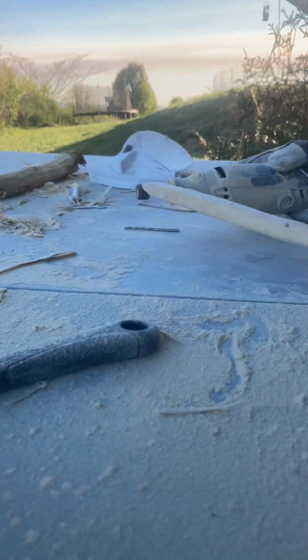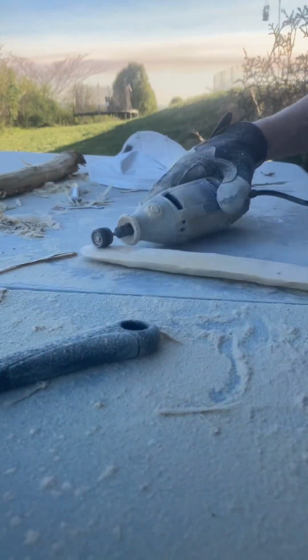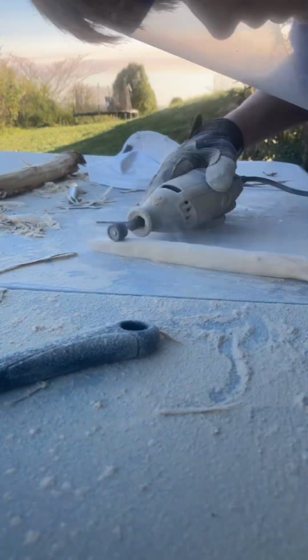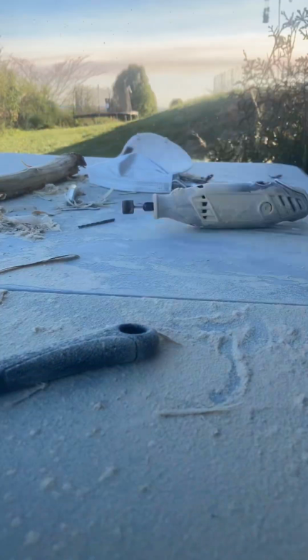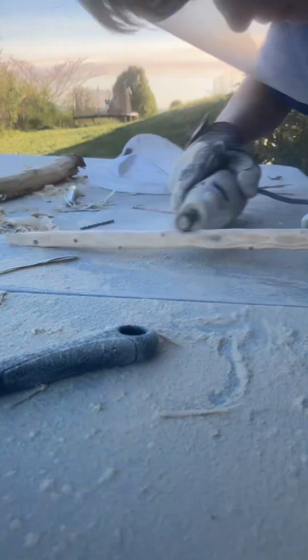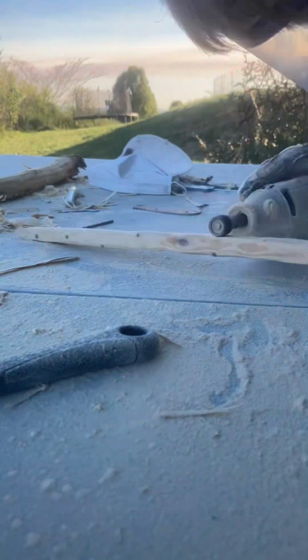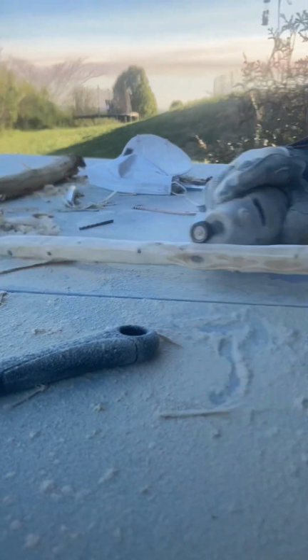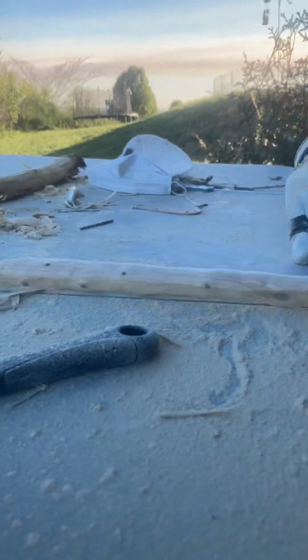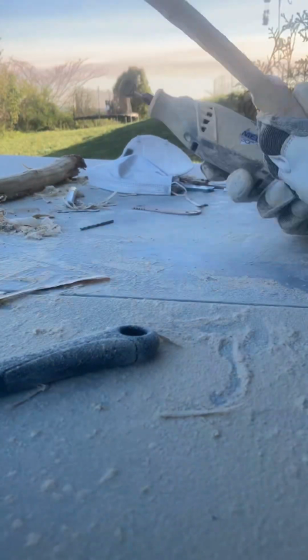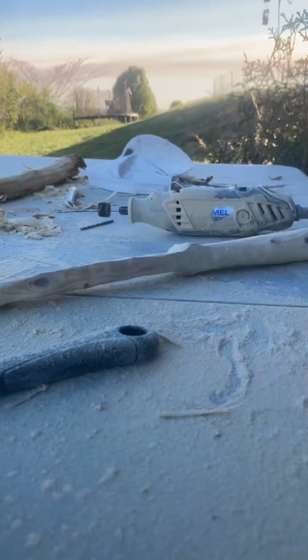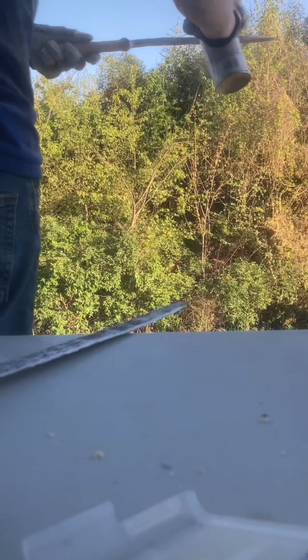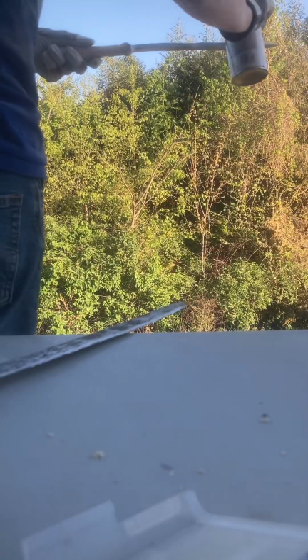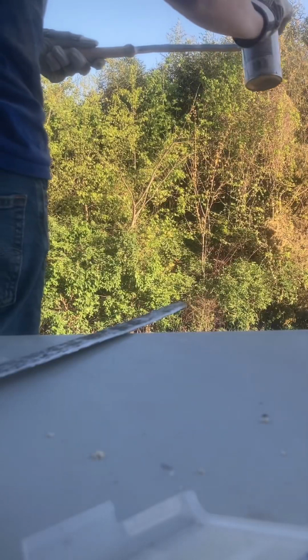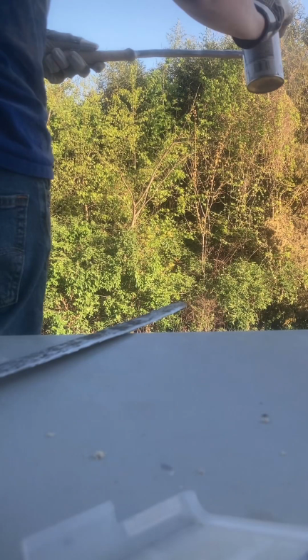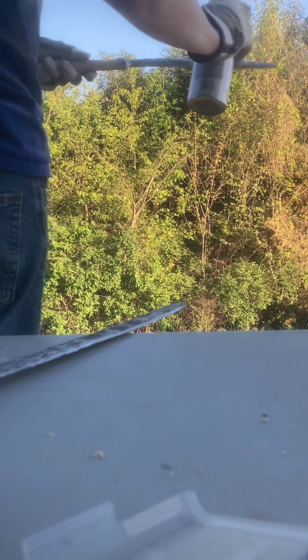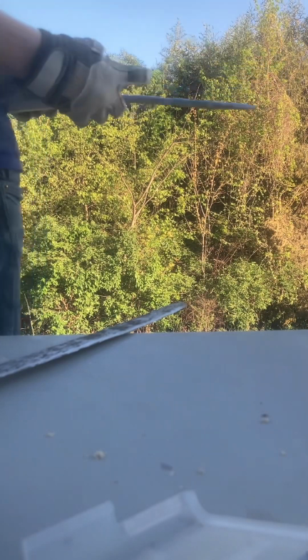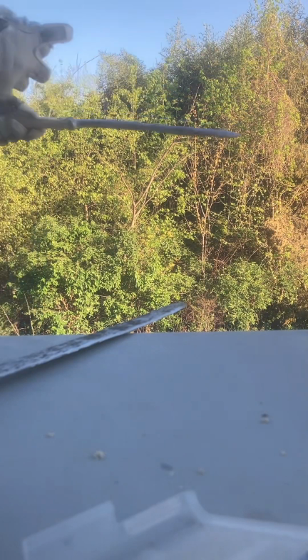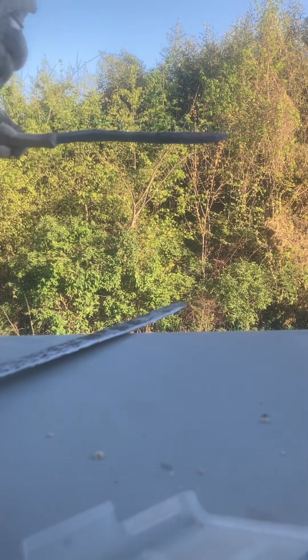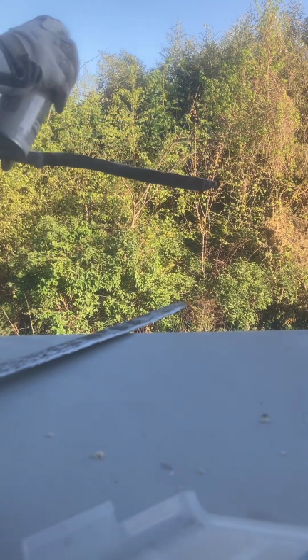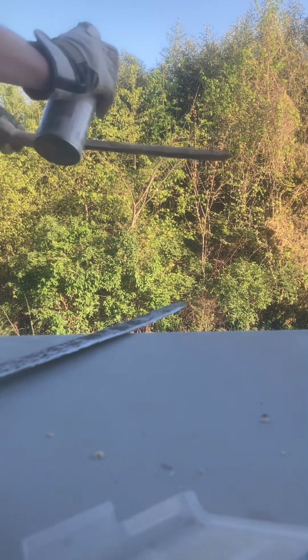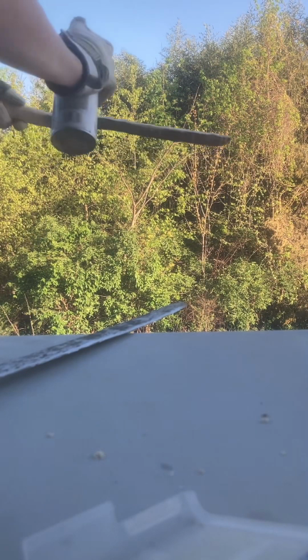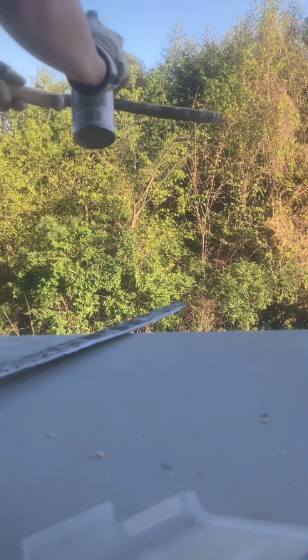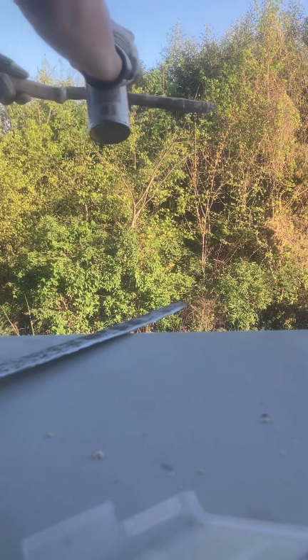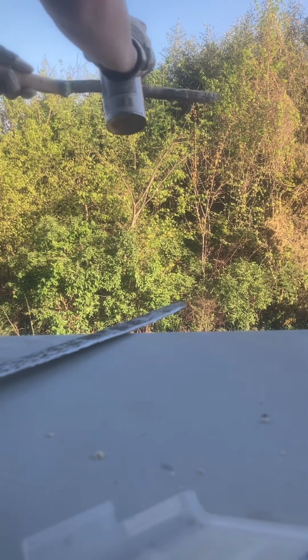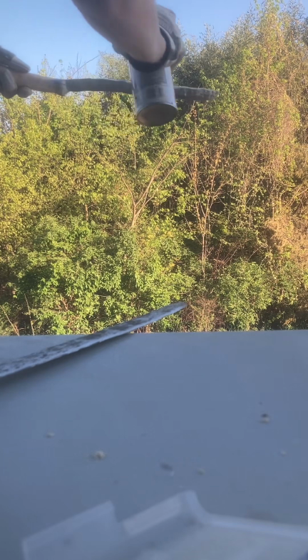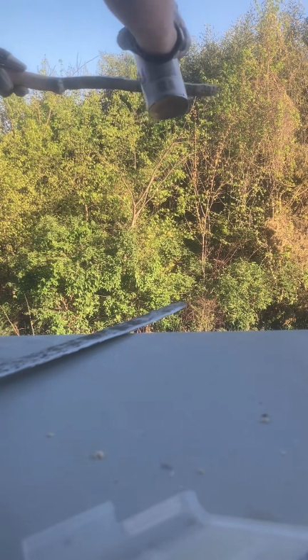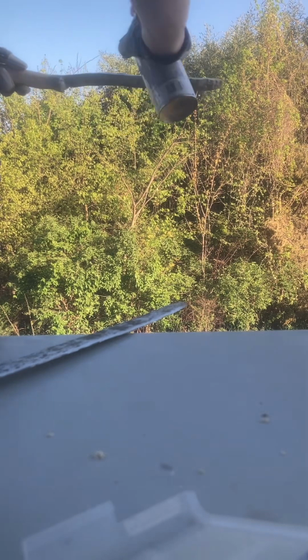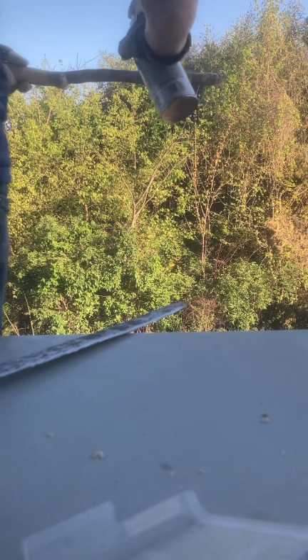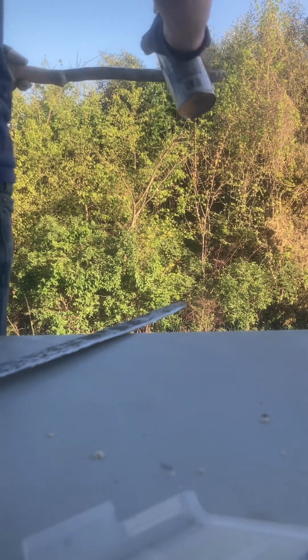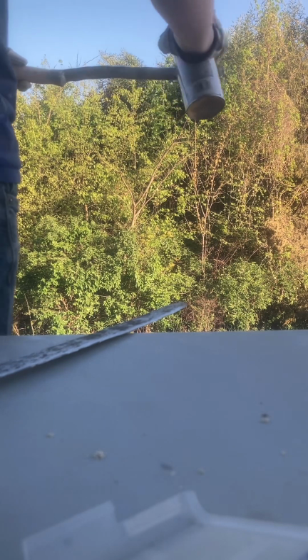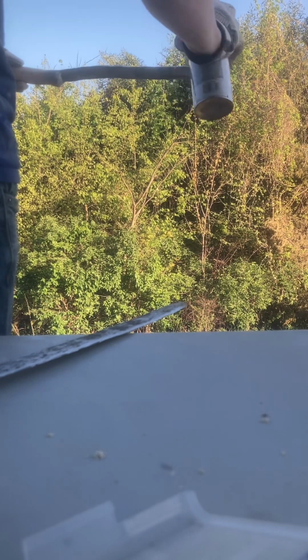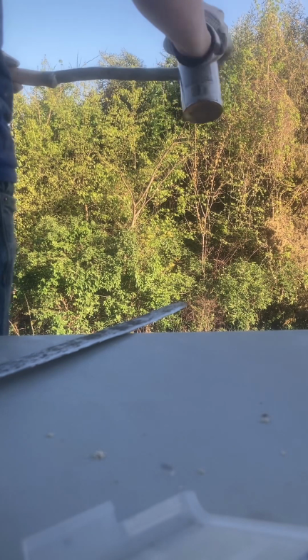Once I finished rounding out the edges, making it not too sharp but still pretty sharp, I gave it a silver spray paint, making sure not to spray paint the handle.